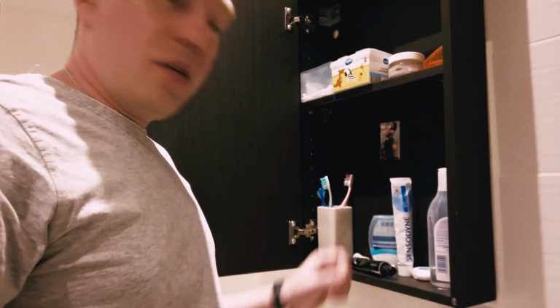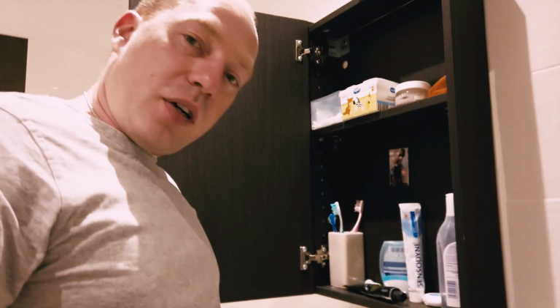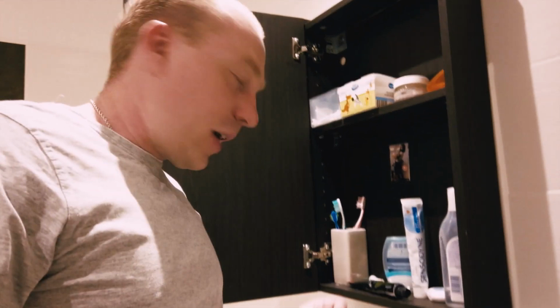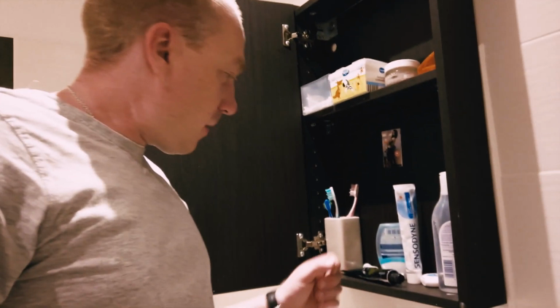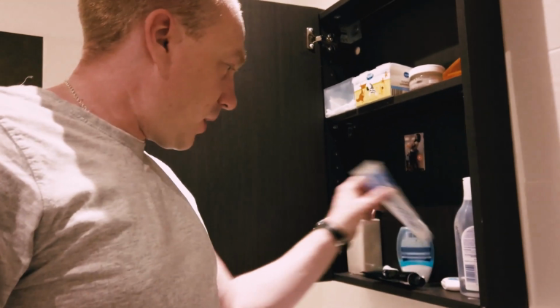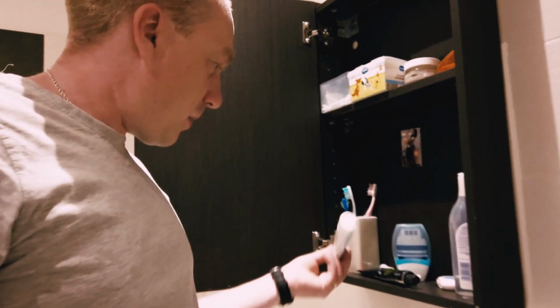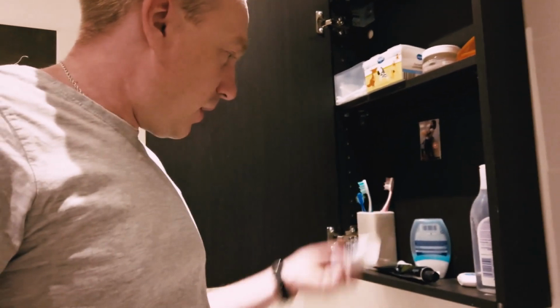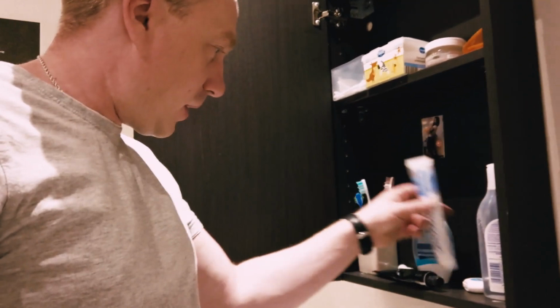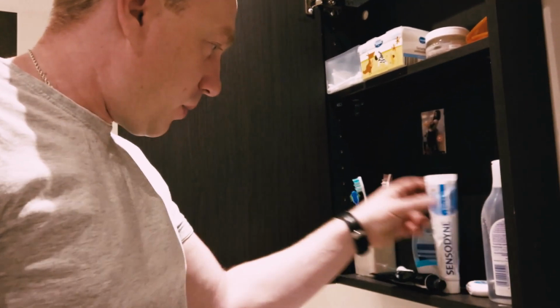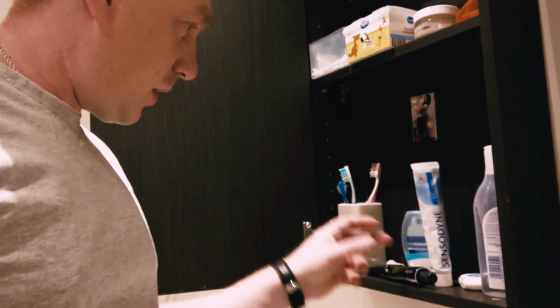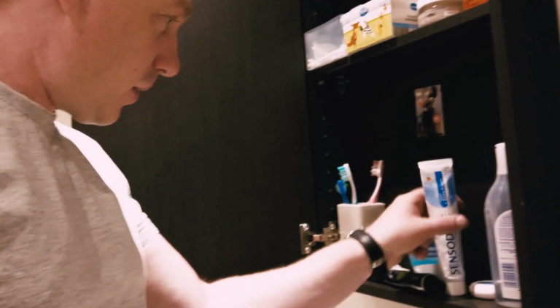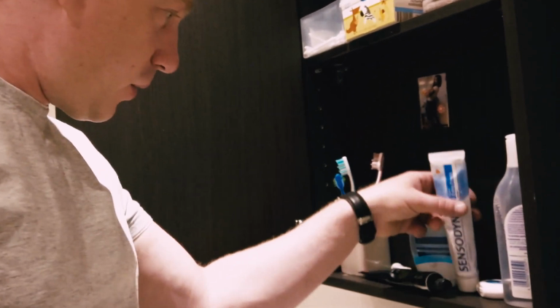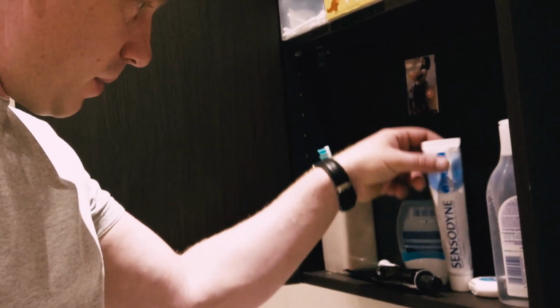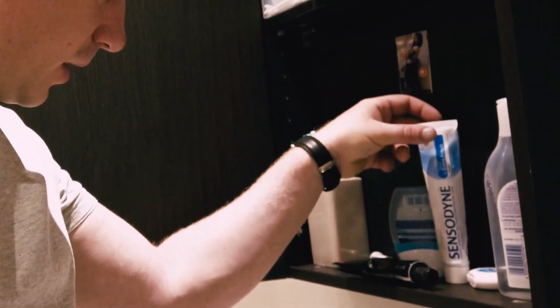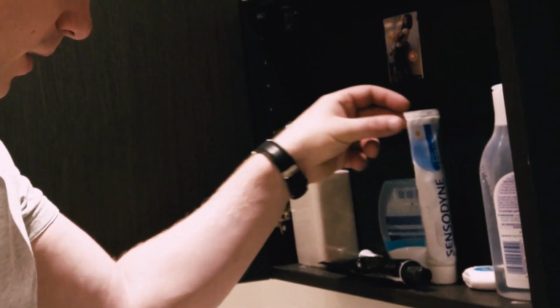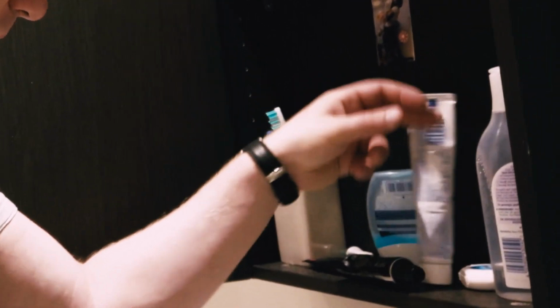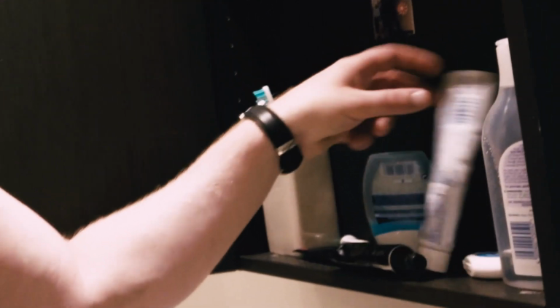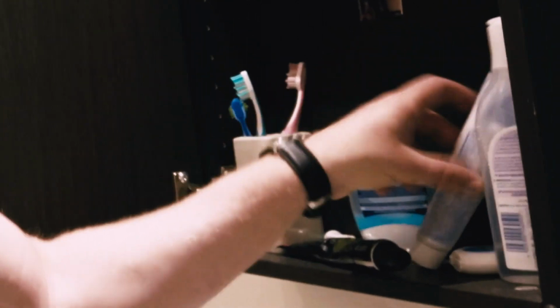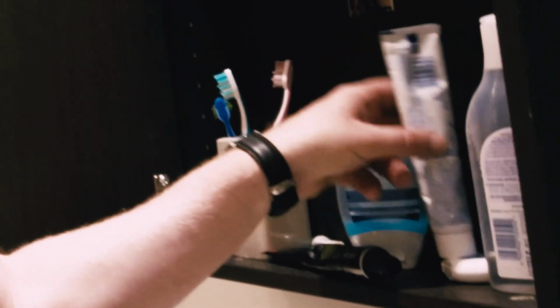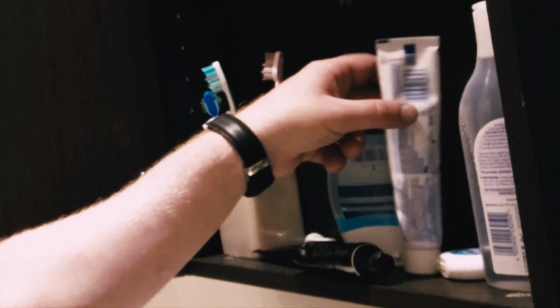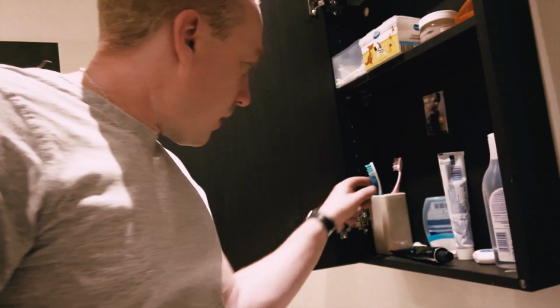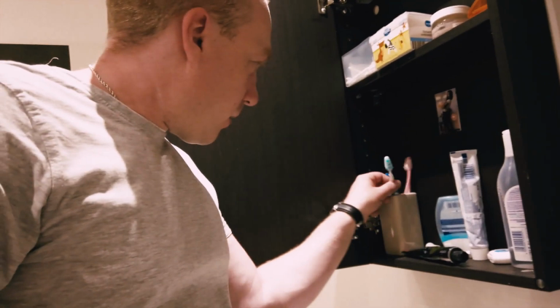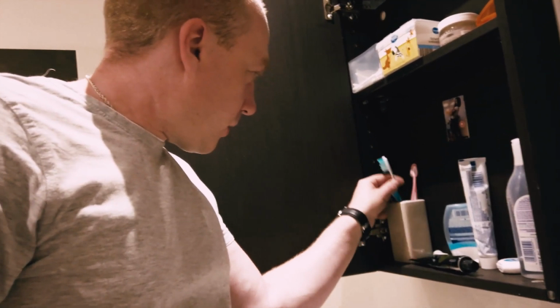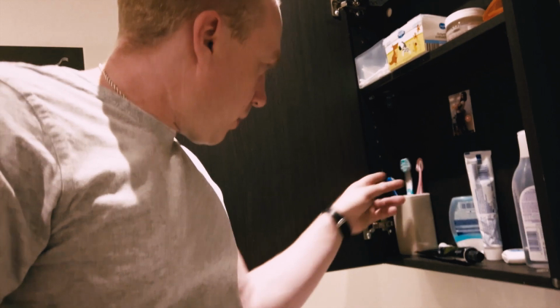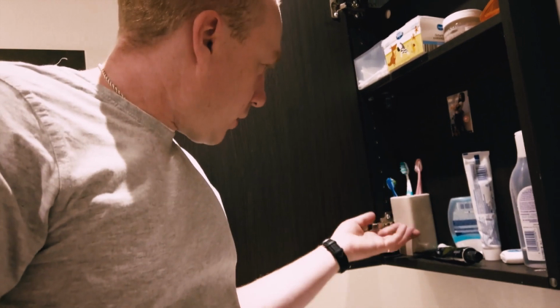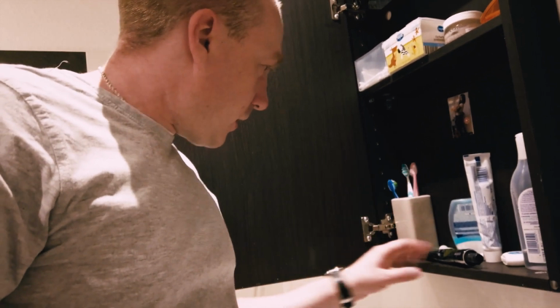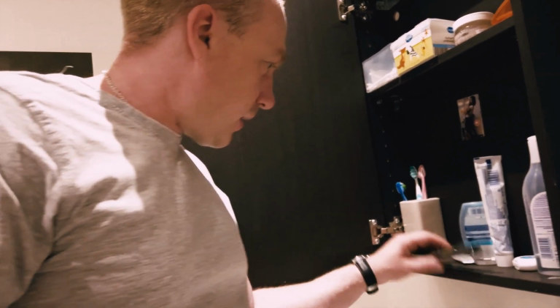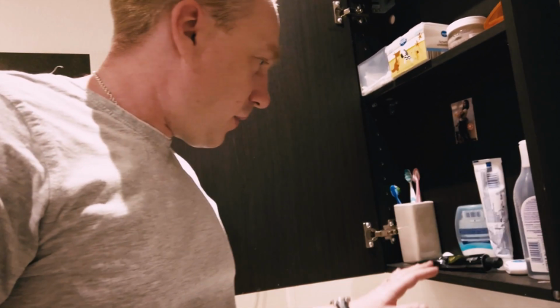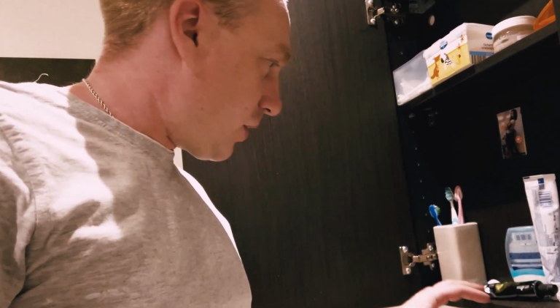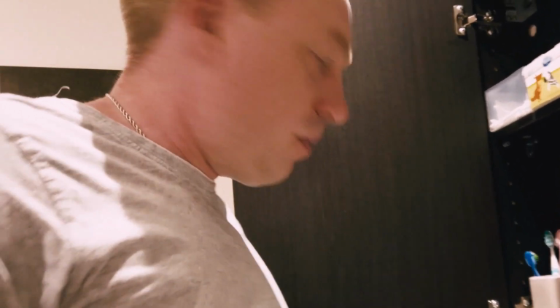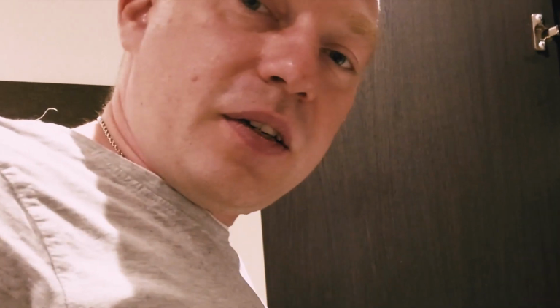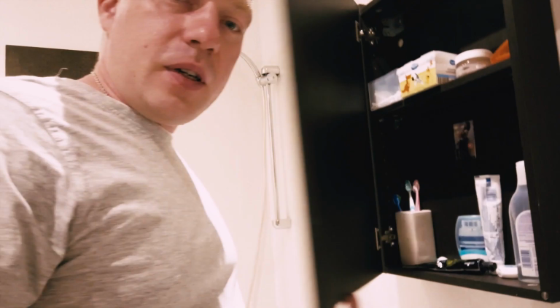I don't like it — every time I'm taking this and then putting it down, I need to really balance it, otherwise it keeps falling. And then all these toothbrushes and the glass — everything is just messy.